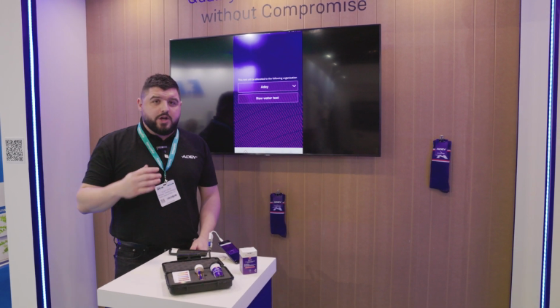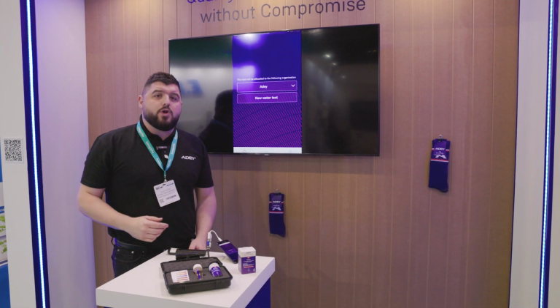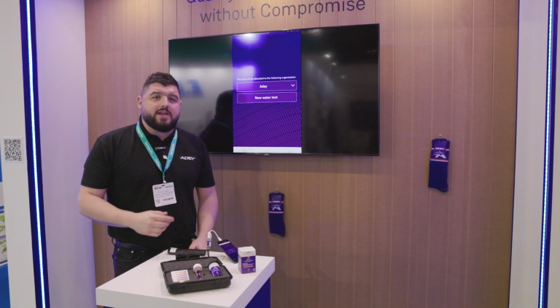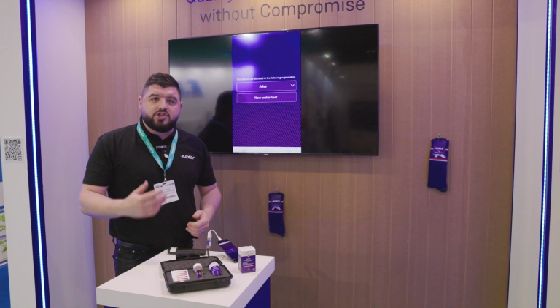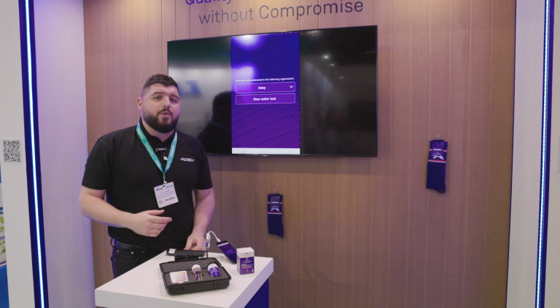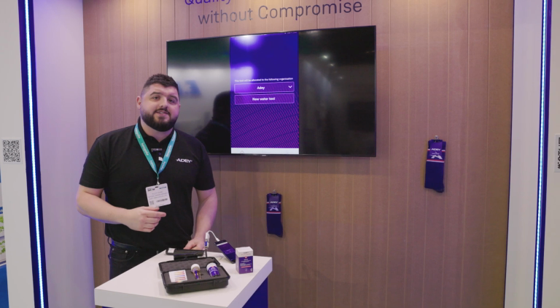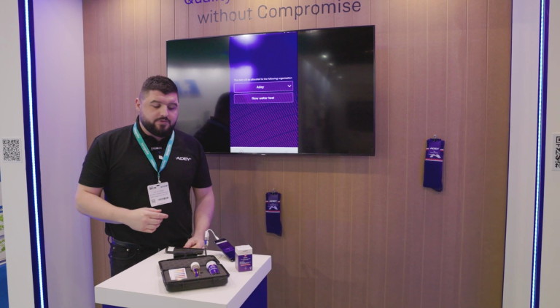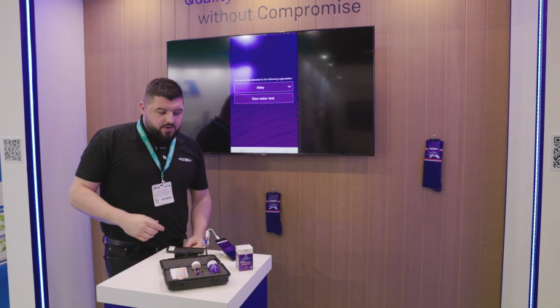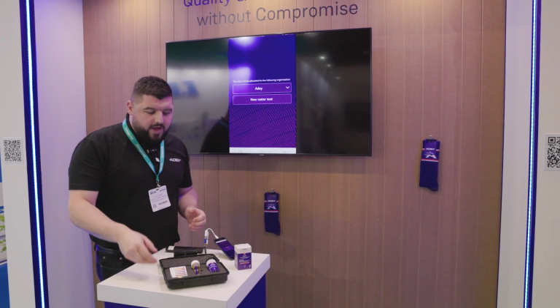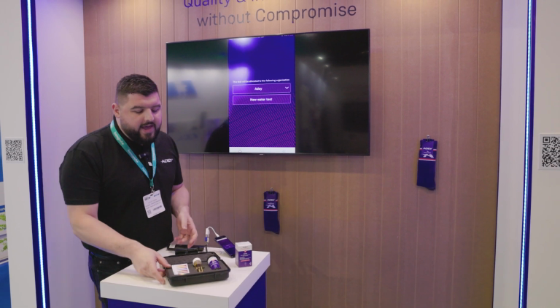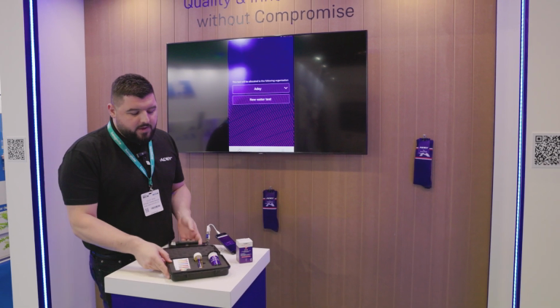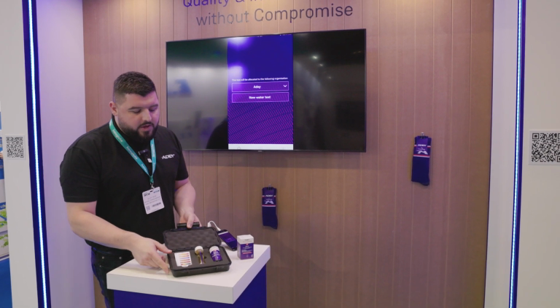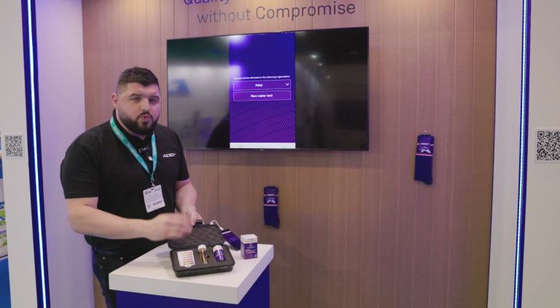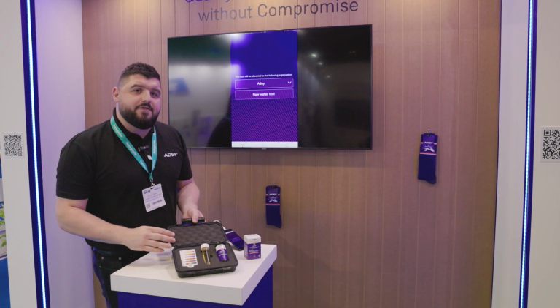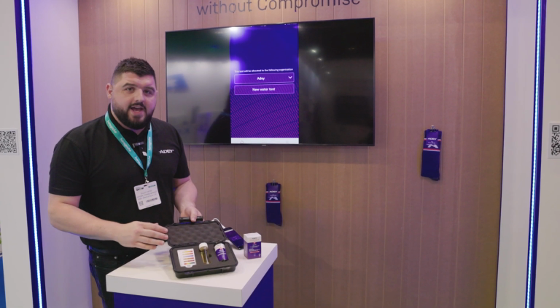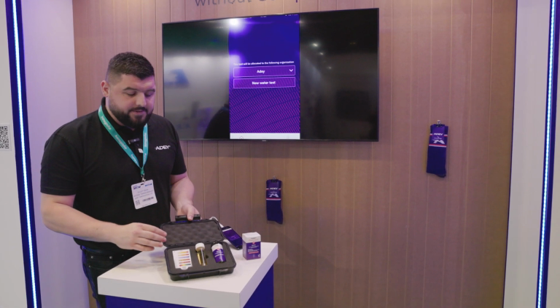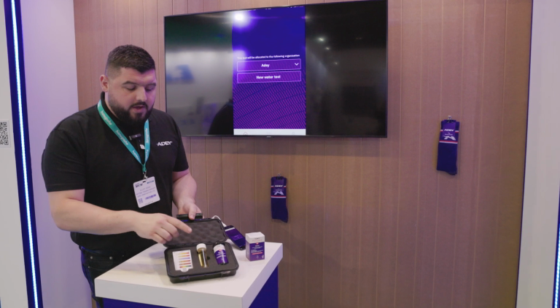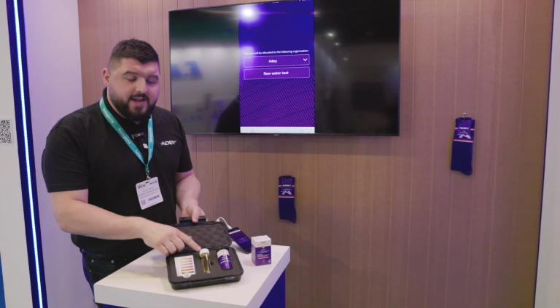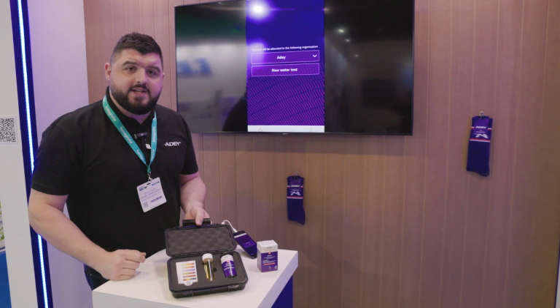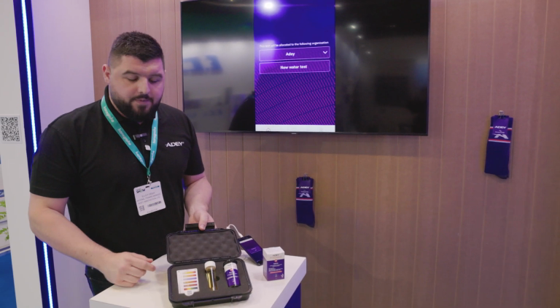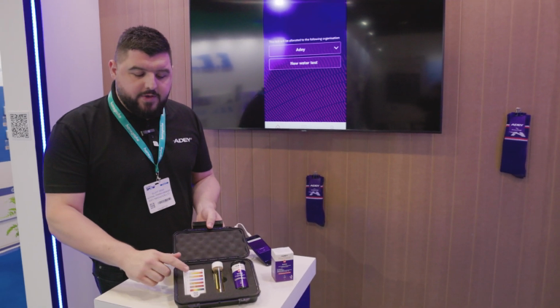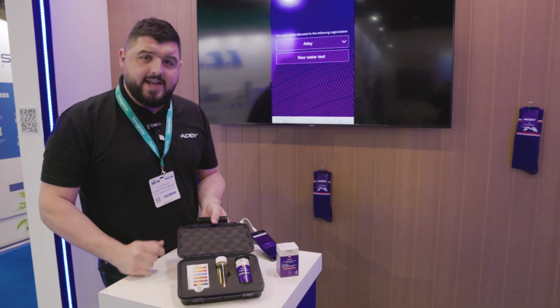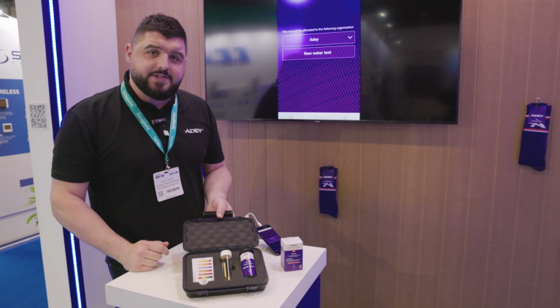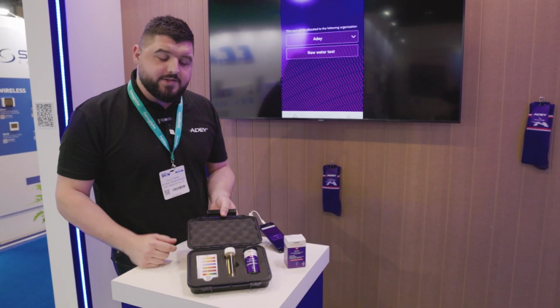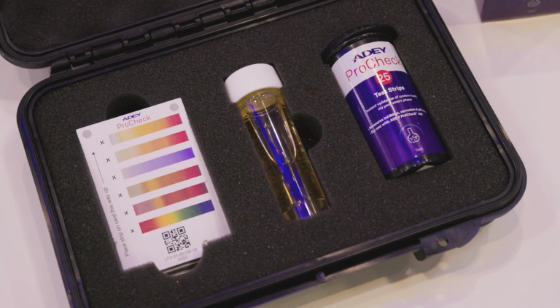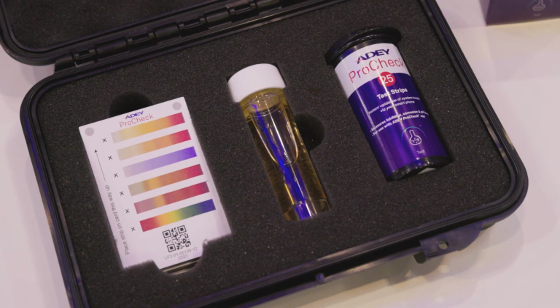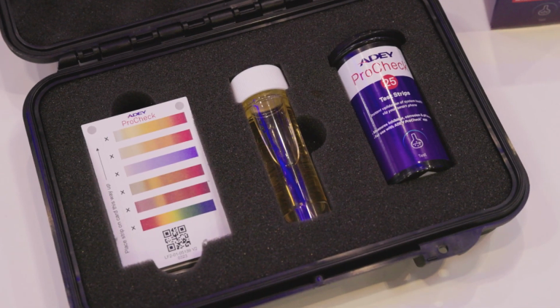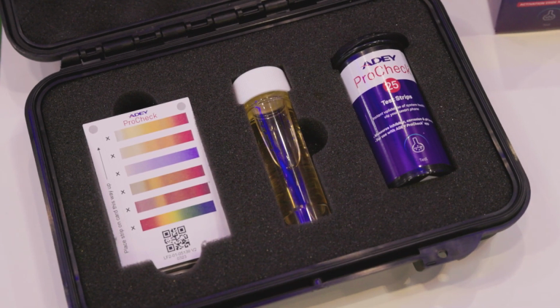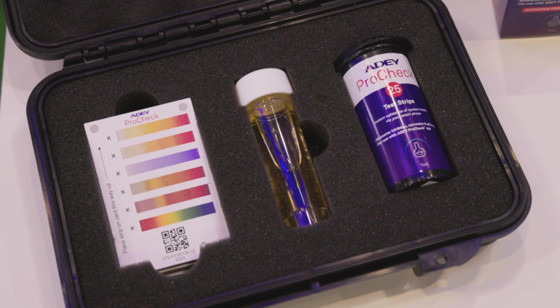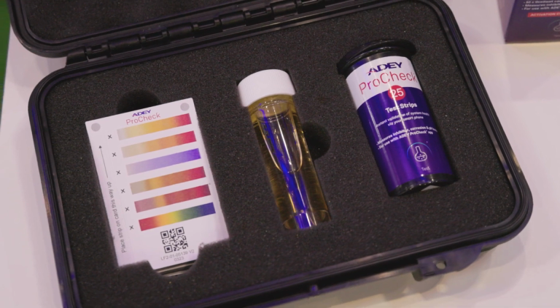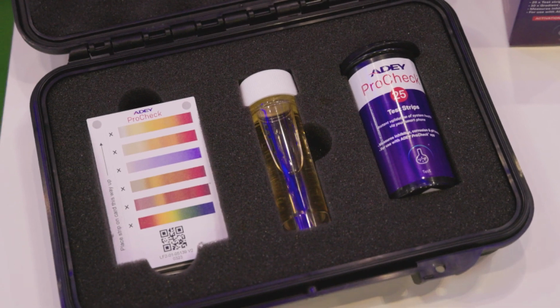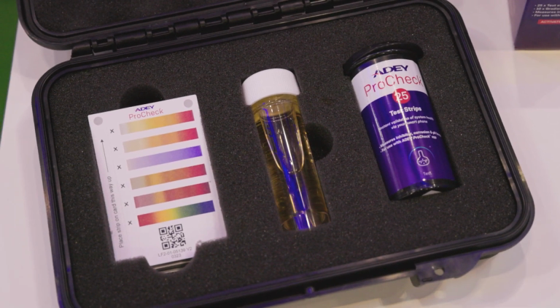We're going to run through a quick demo just to show you how easy it is to use. In the kit you get 25 tests, a little test pot and 10 test cards. We'll go through the process now on the app to show you how to do the water test.